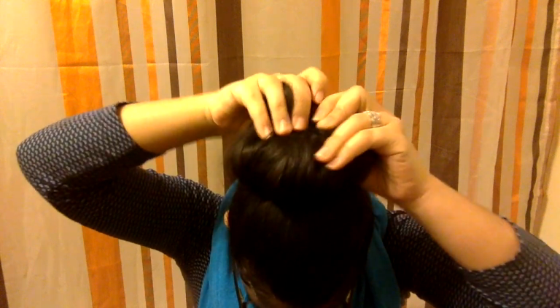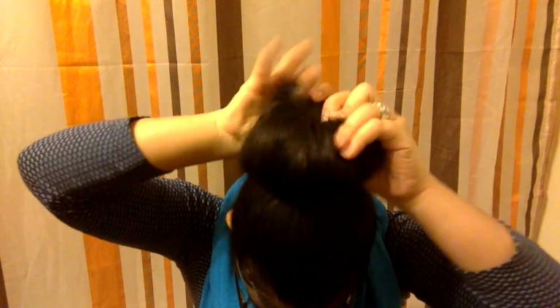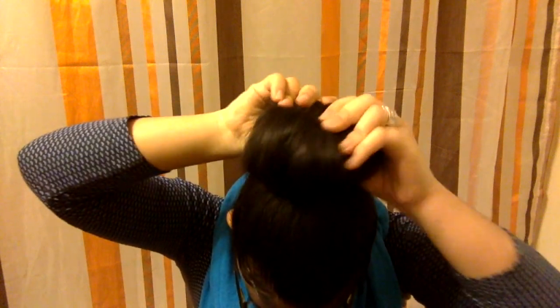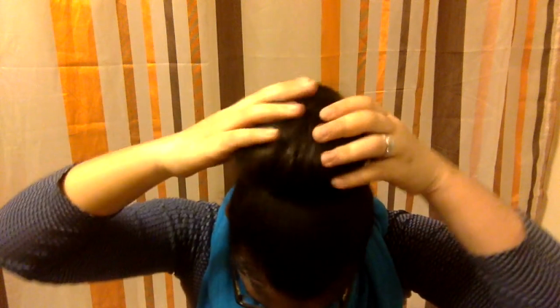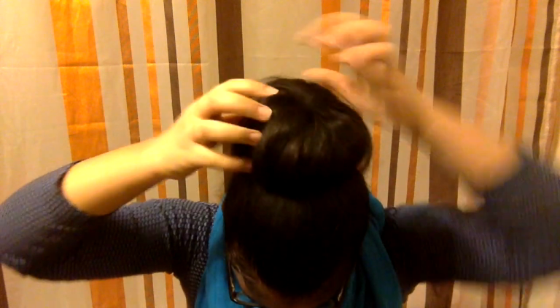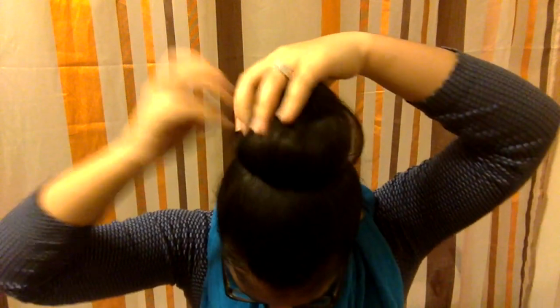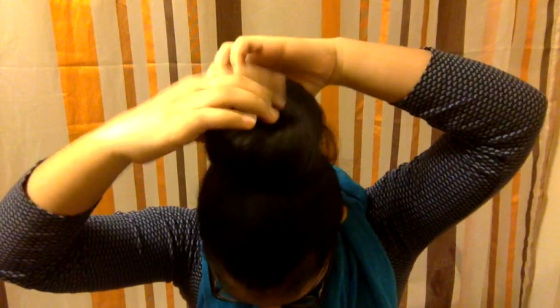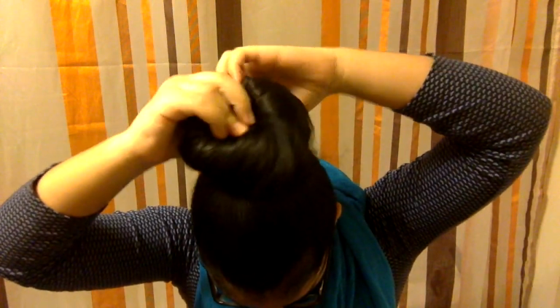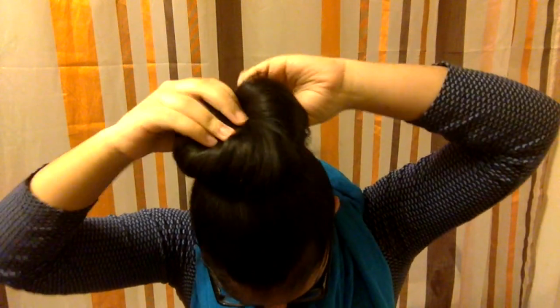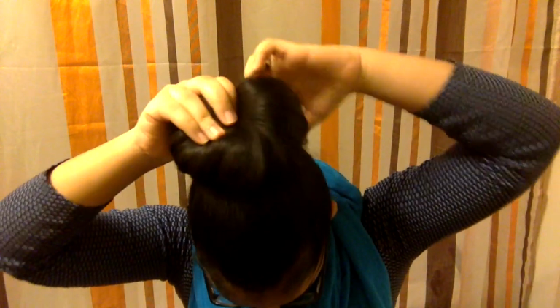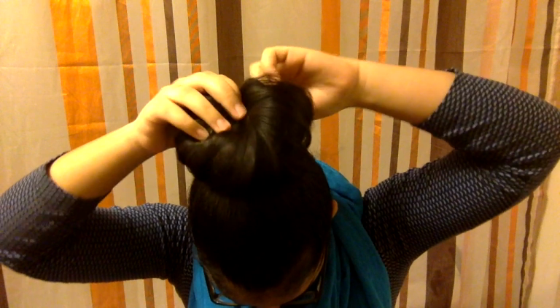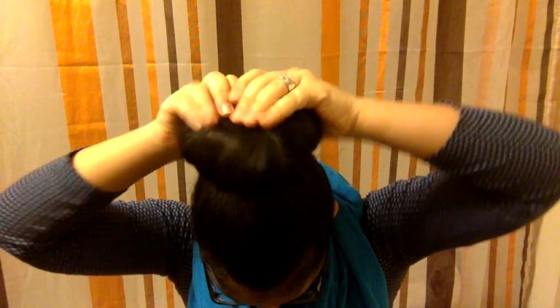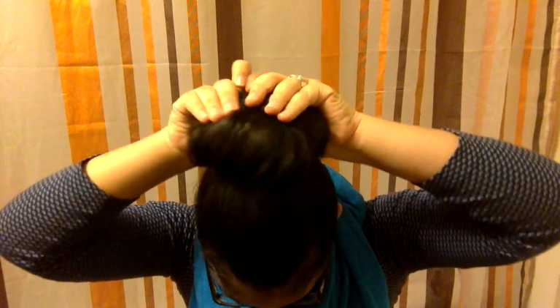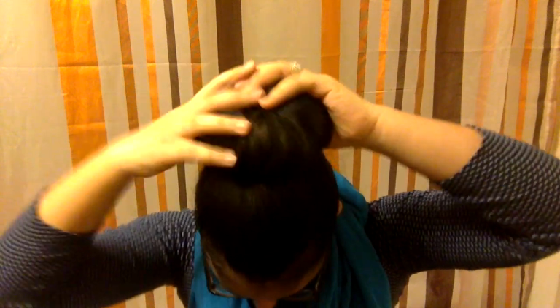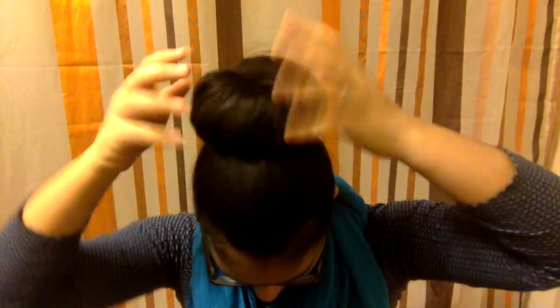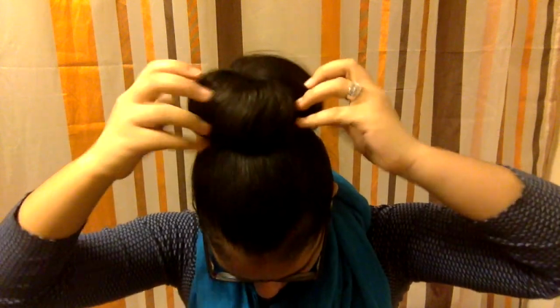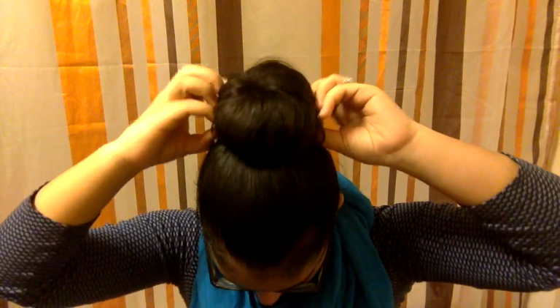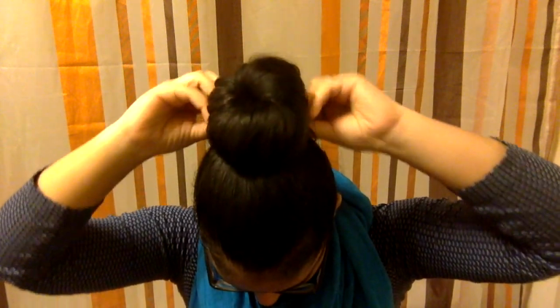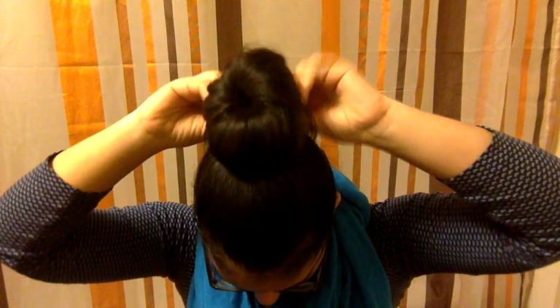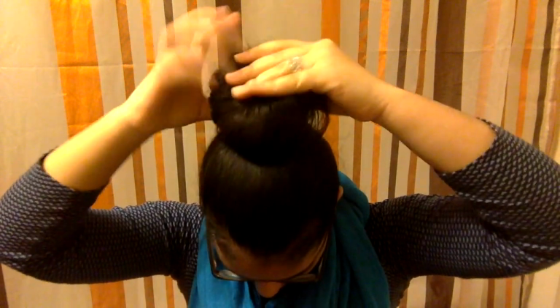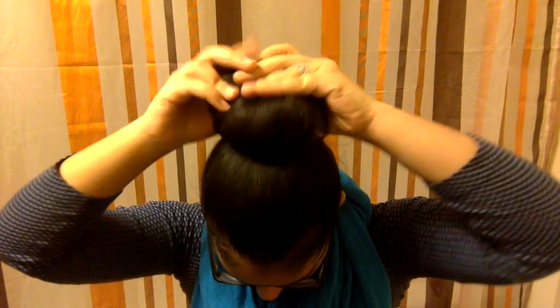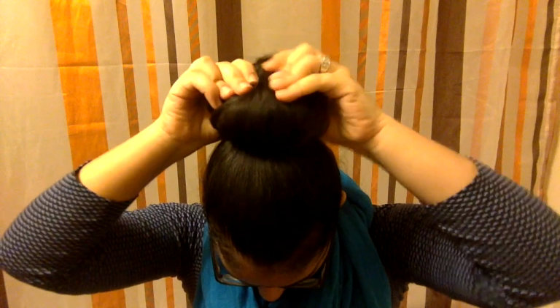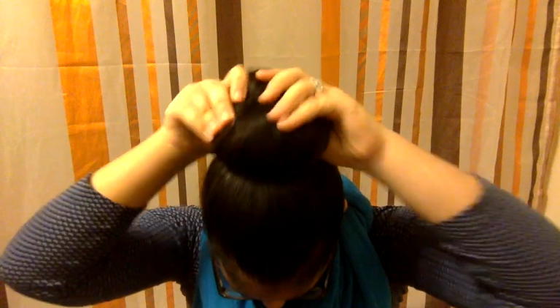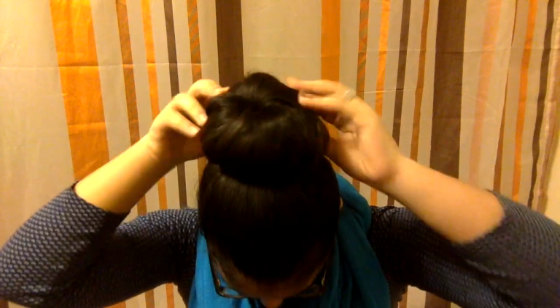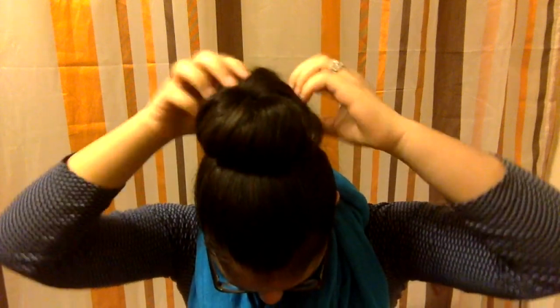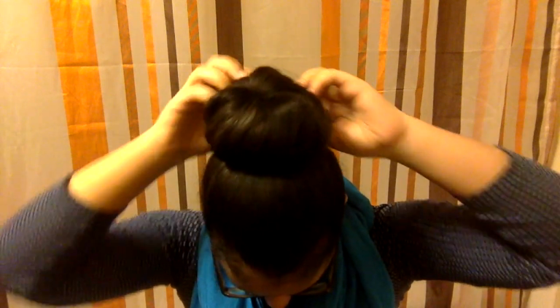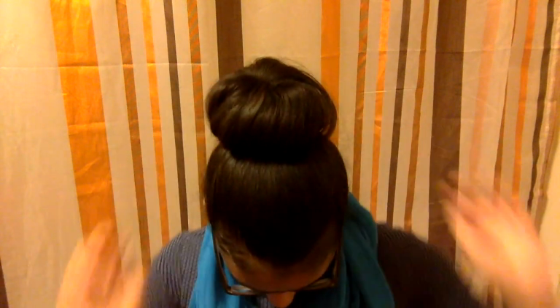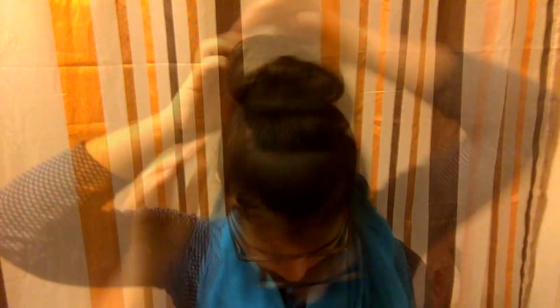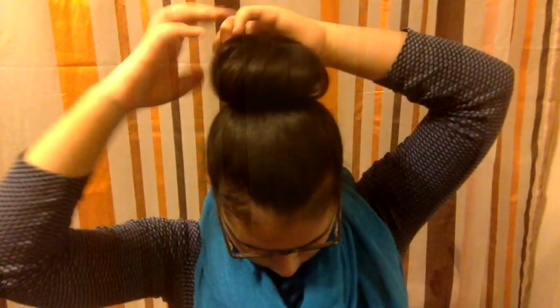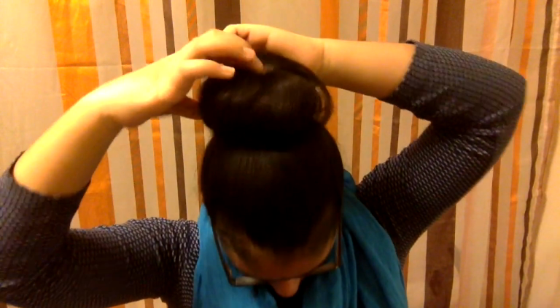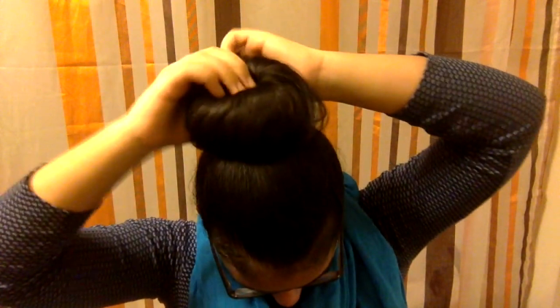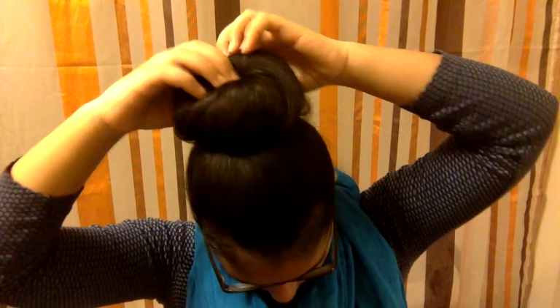This is kind of my favorite part because you just play around with it and make it into whatever you want. It can be messy, it can be perfect — it can be whatever you wish to see on your head.